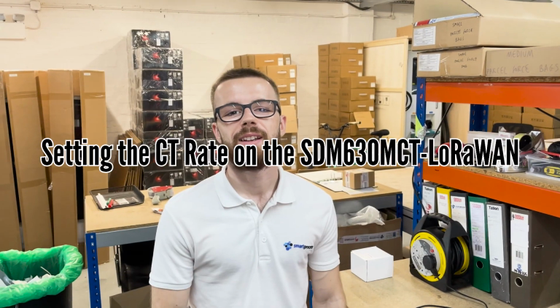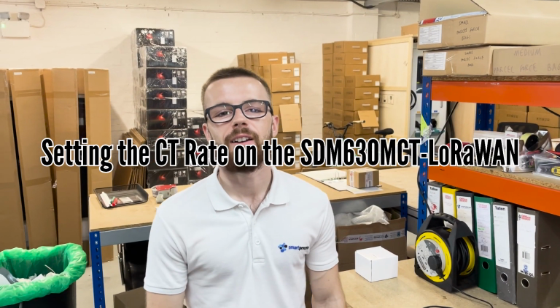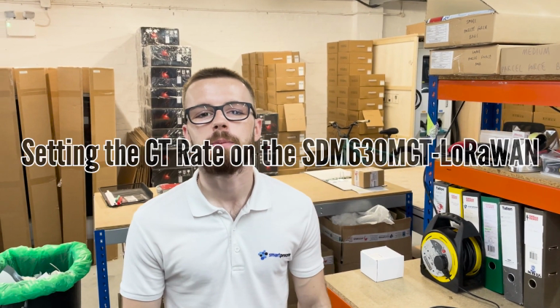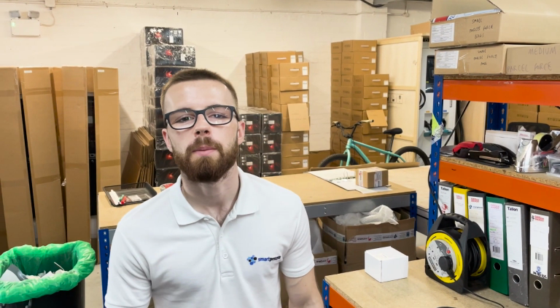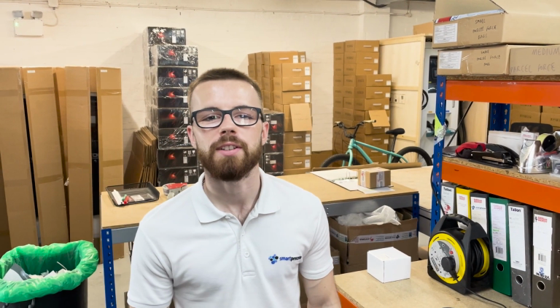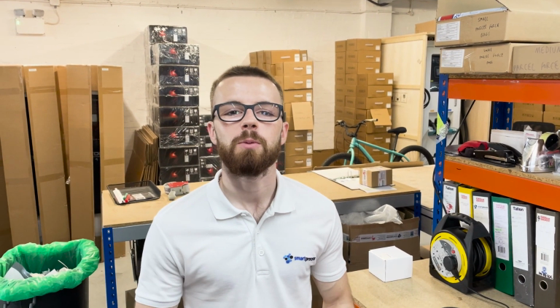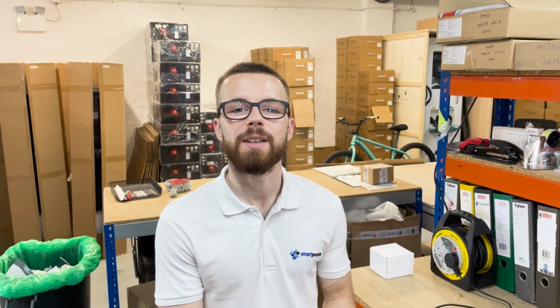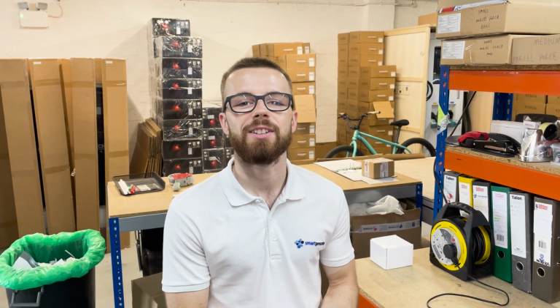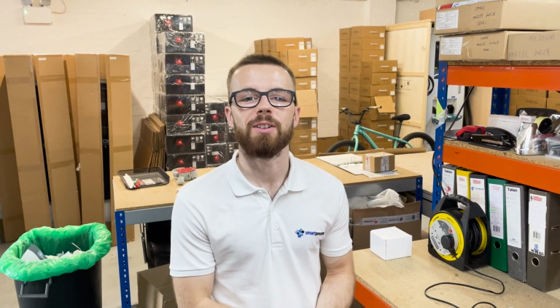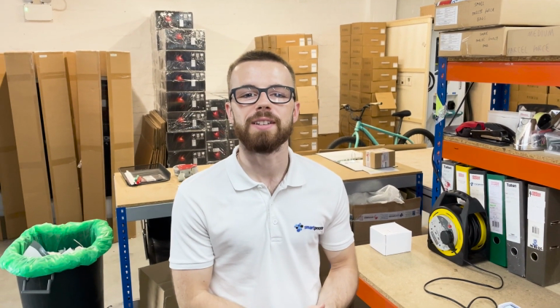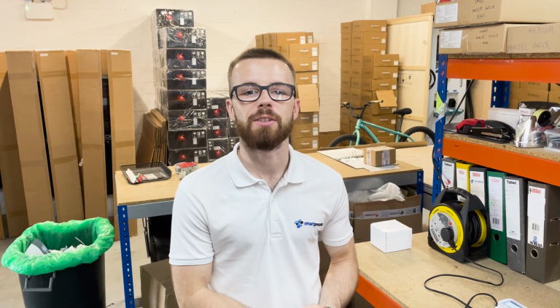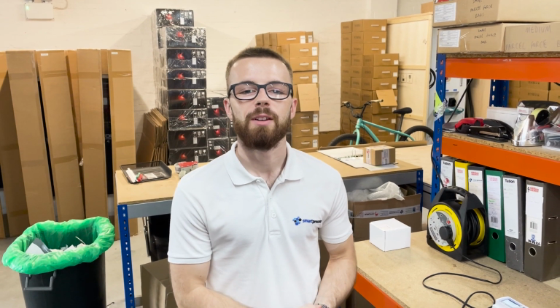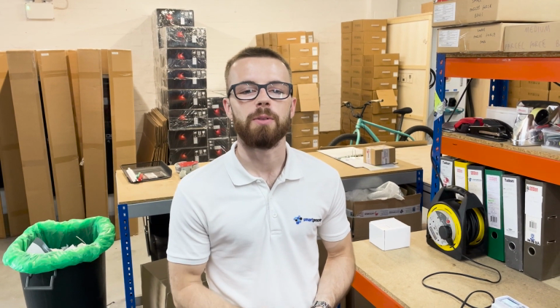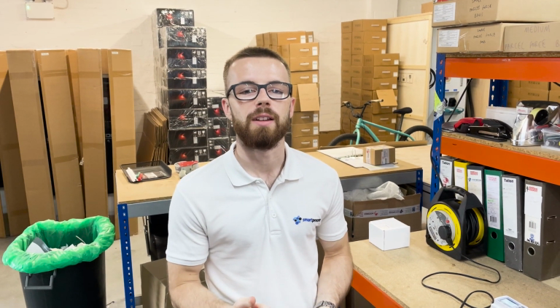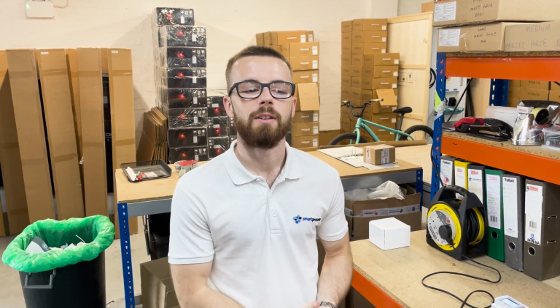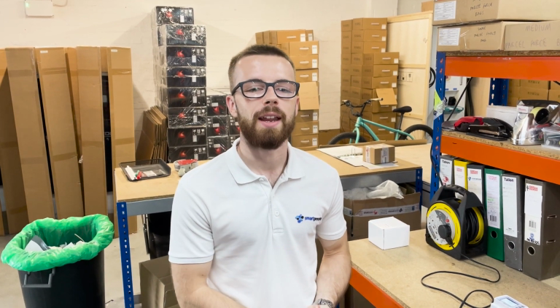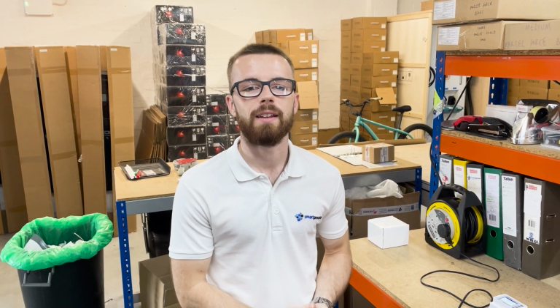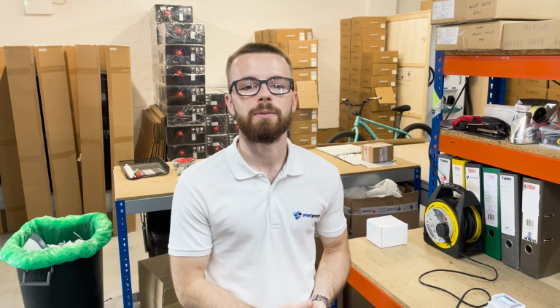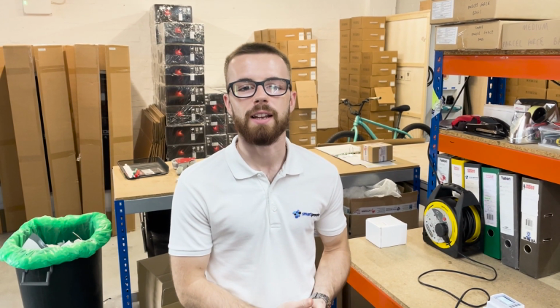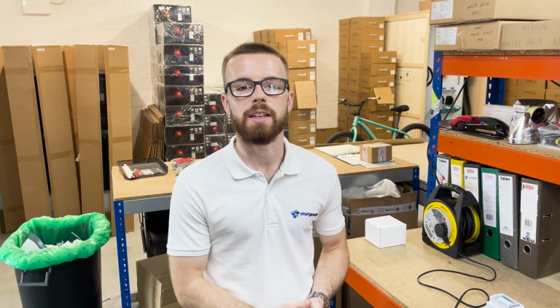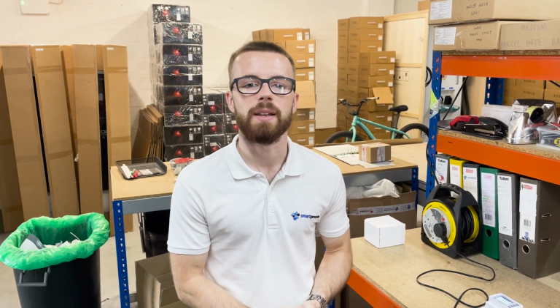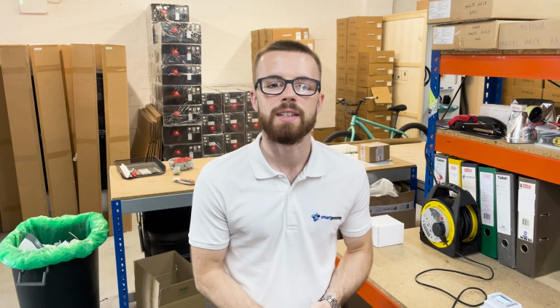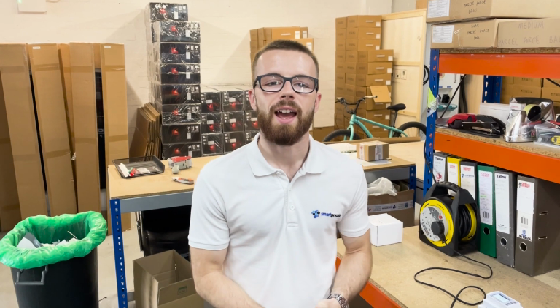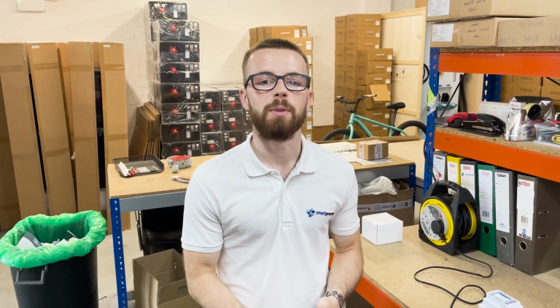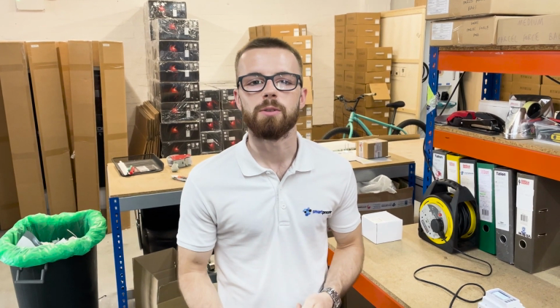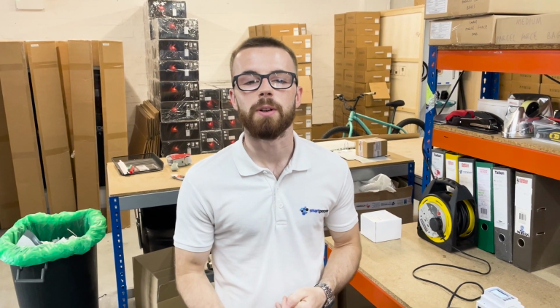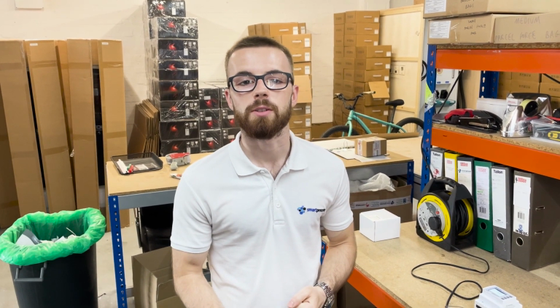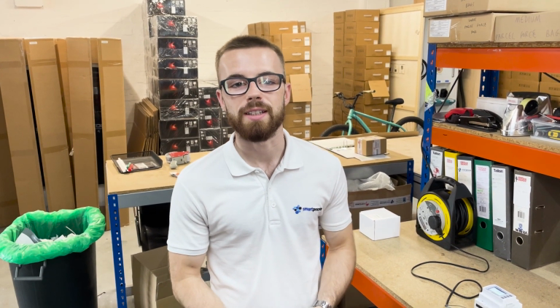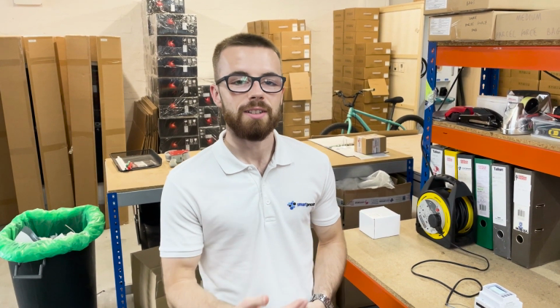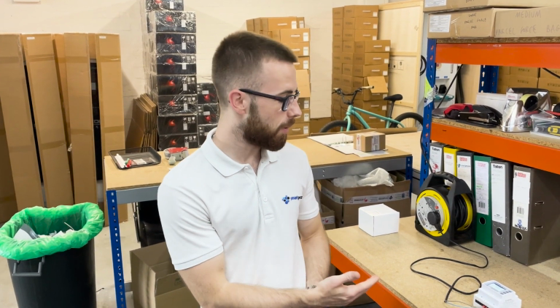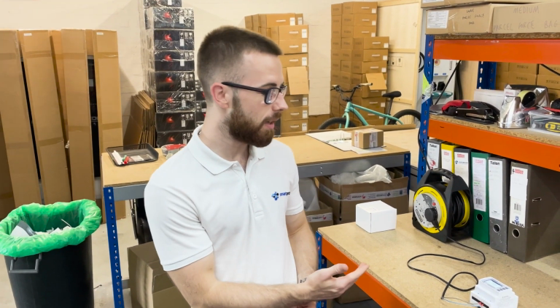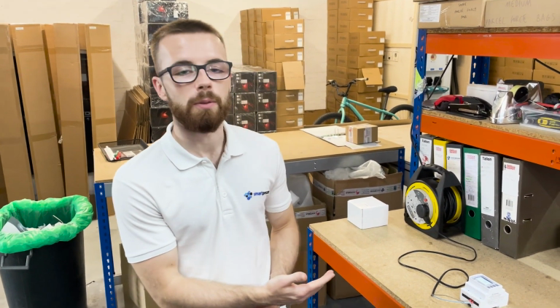Hi guys, welcome to the Smart Process channel where we touch on all things Eastron. We go through the main functionalities of the Eastron meters and we answer all frequently asked questions. Today we're going to be going through the STM648 MCT LoRaWAN and how to set the CT ratio on the meter.